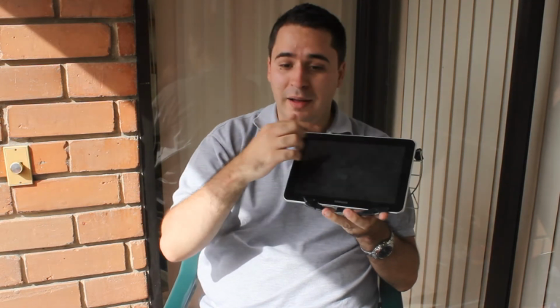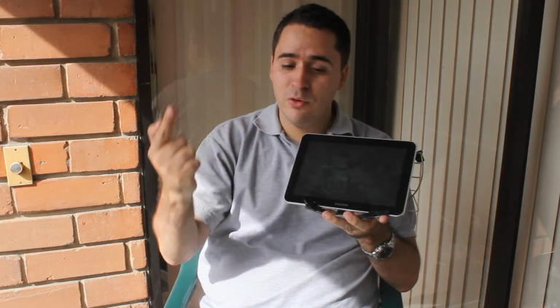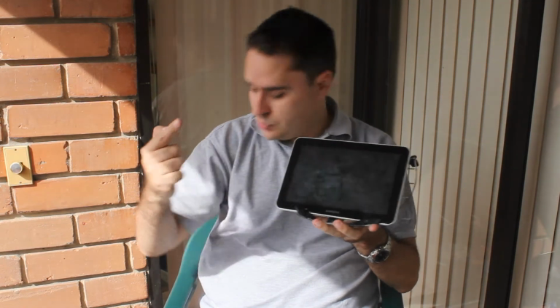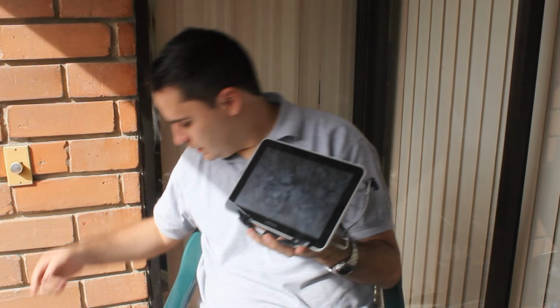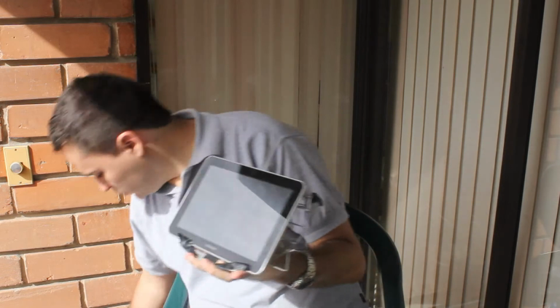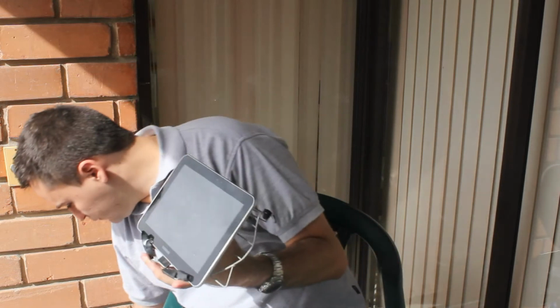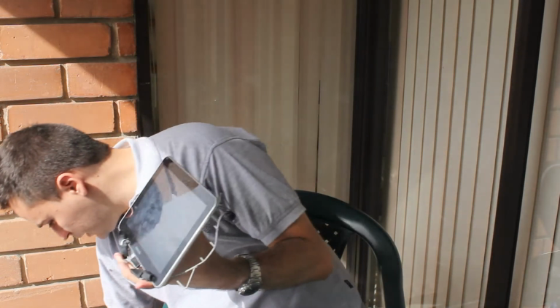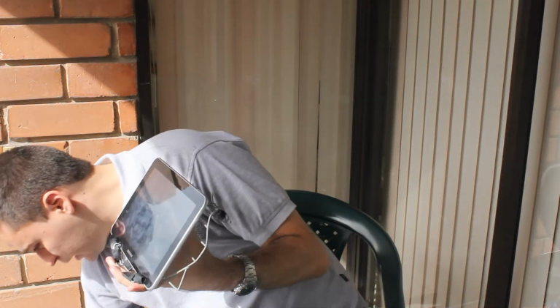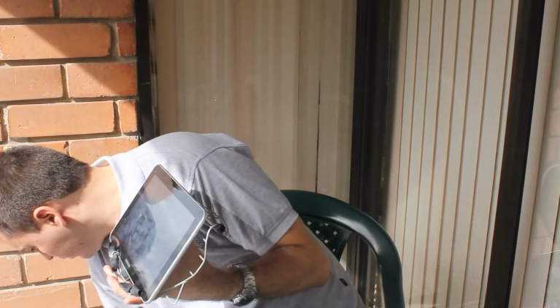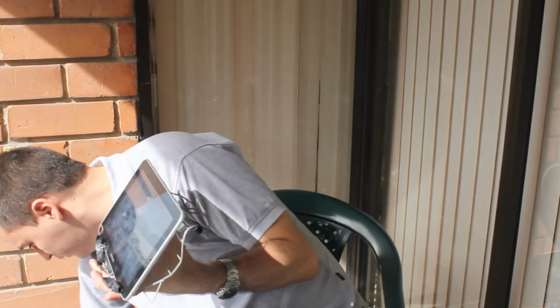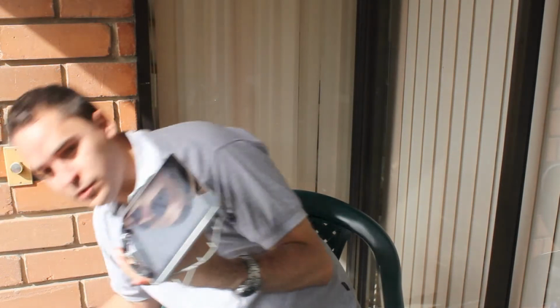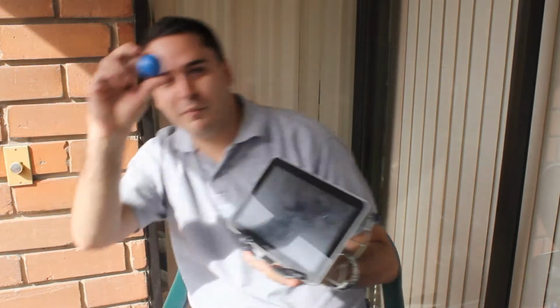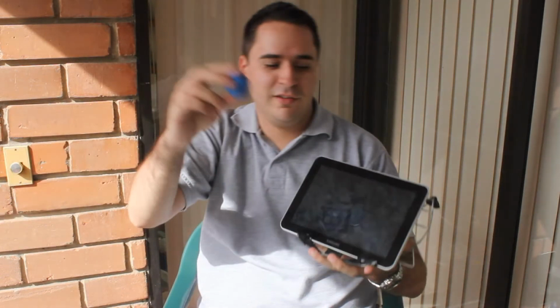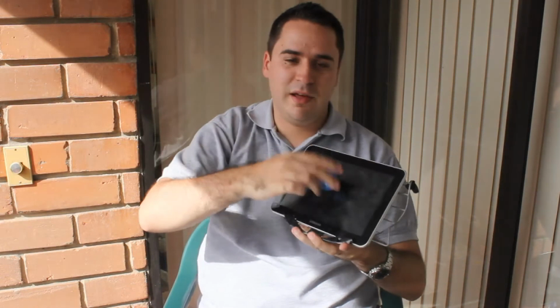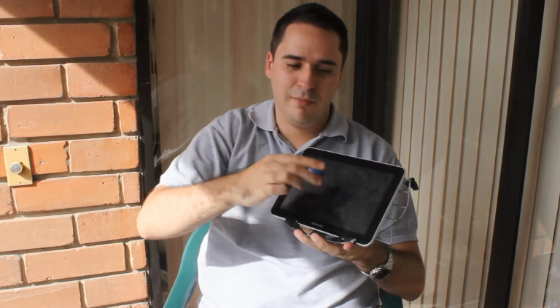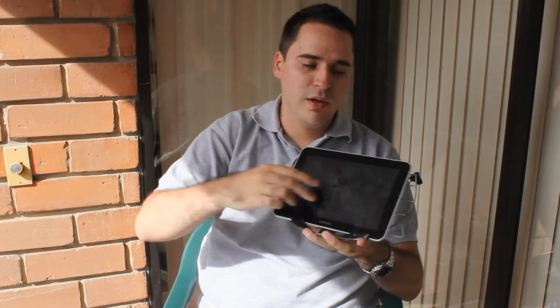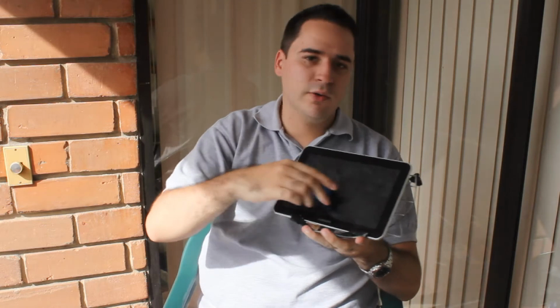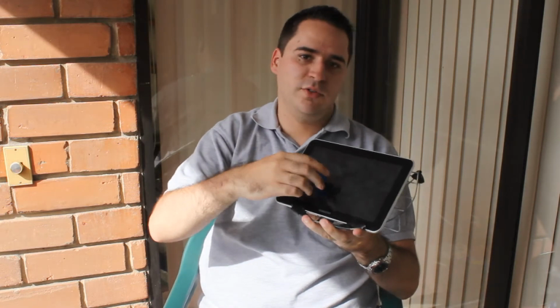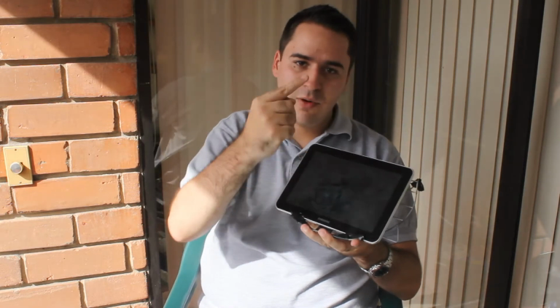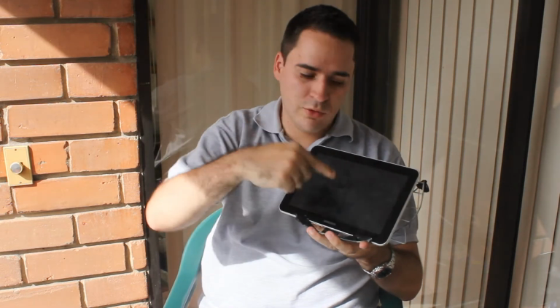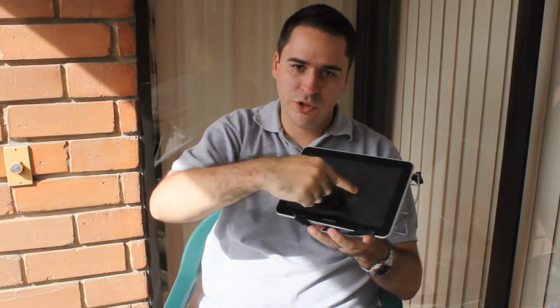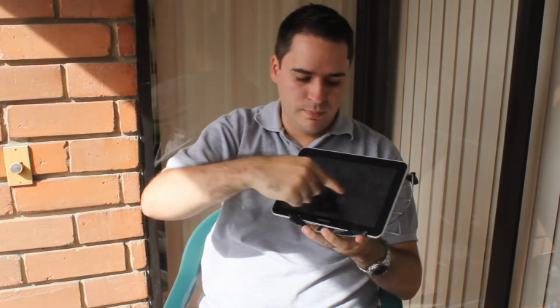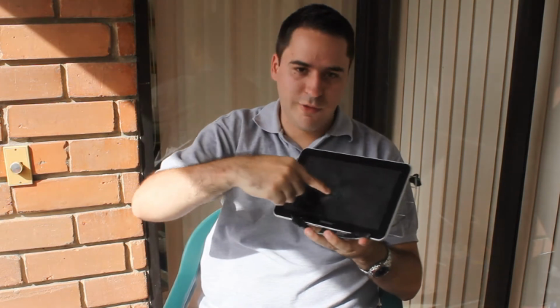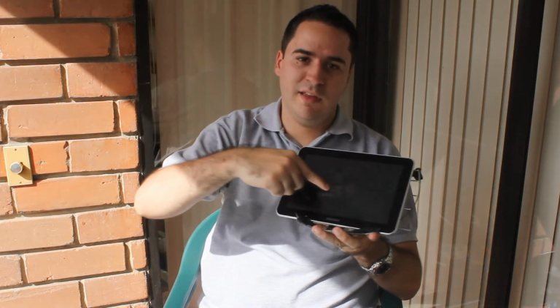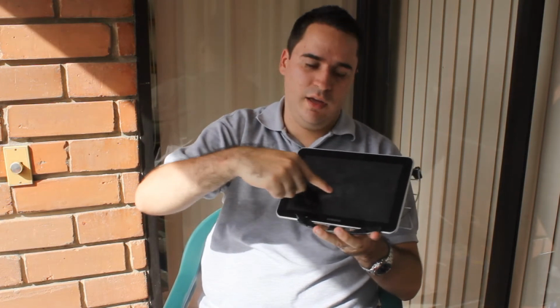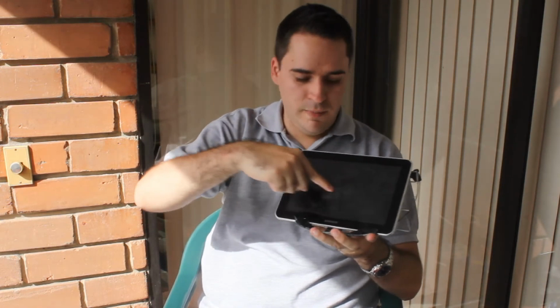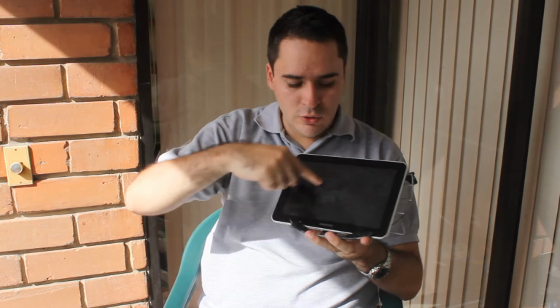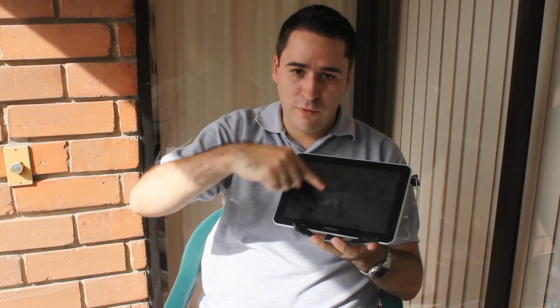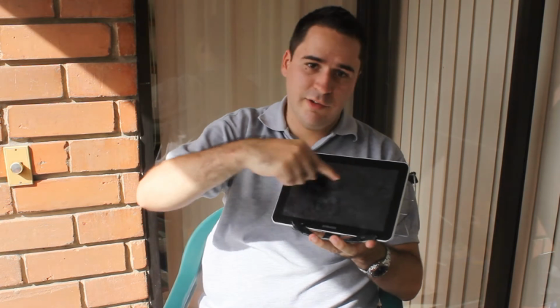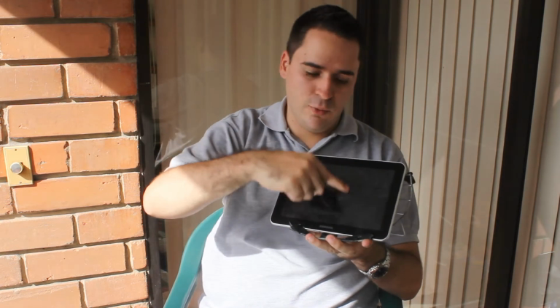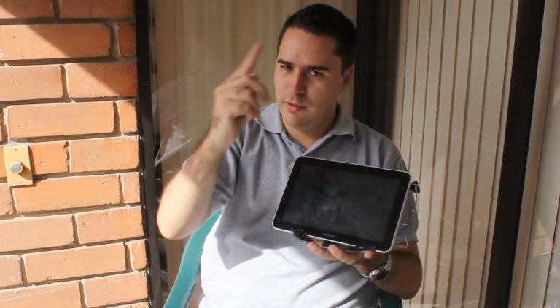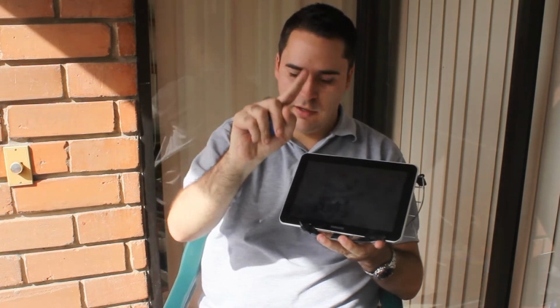But if you don't touch it — if you use something else, for example this plastic pole — you cannot use it. You have to touch, to transmit, to allow the electricity to work from your hand.